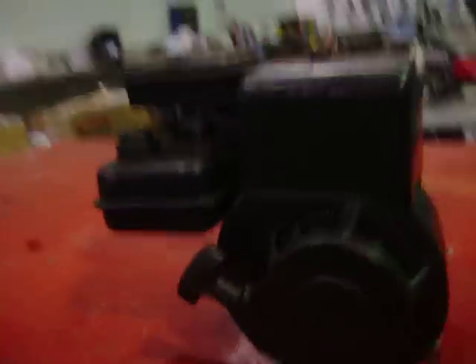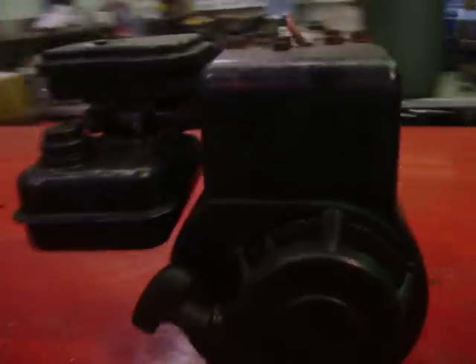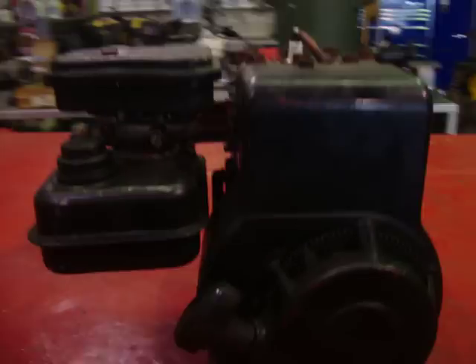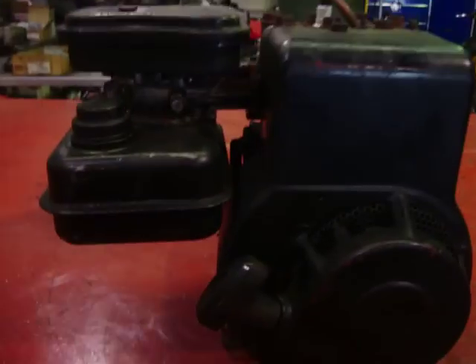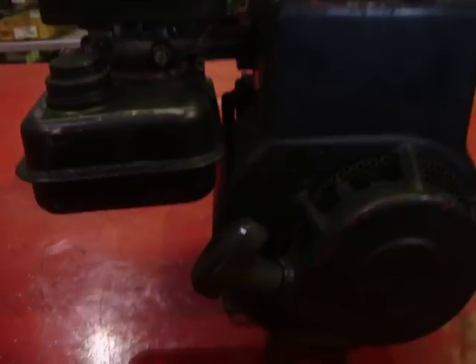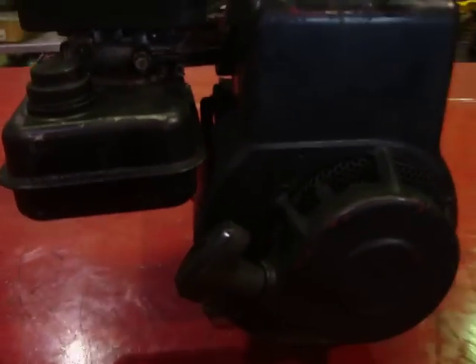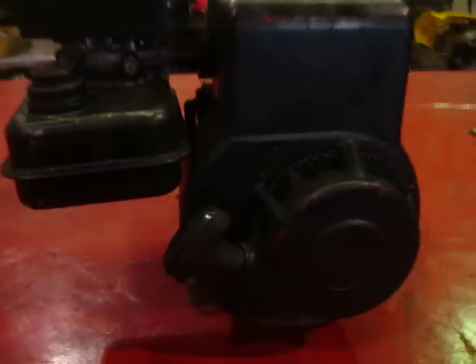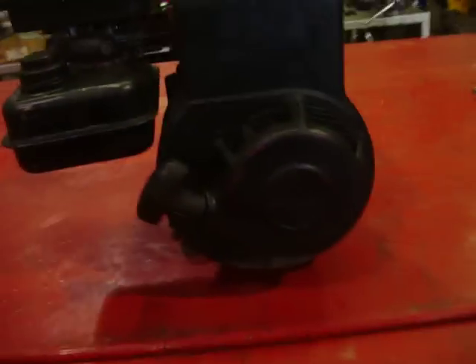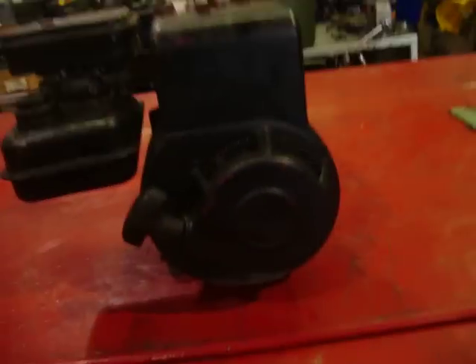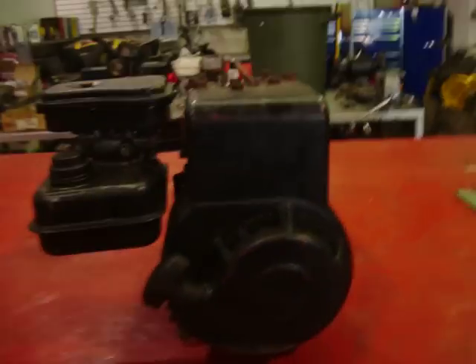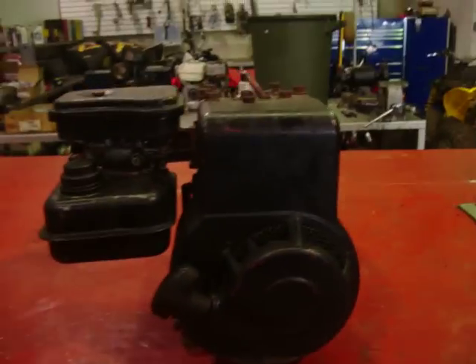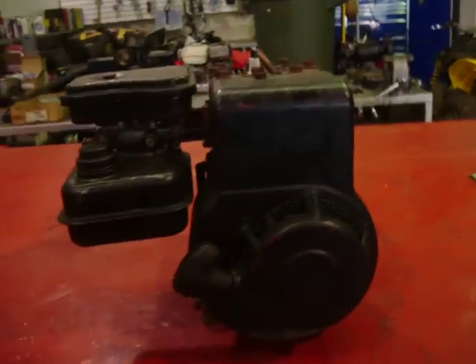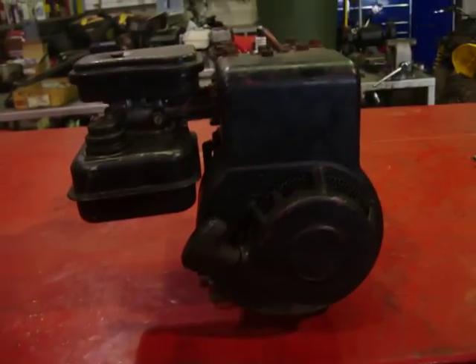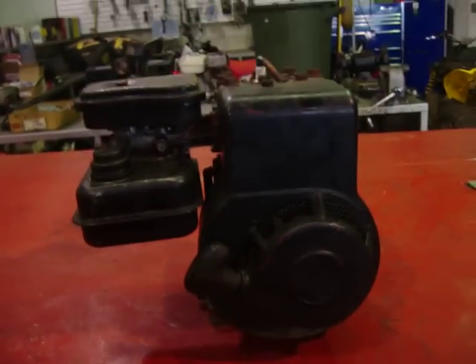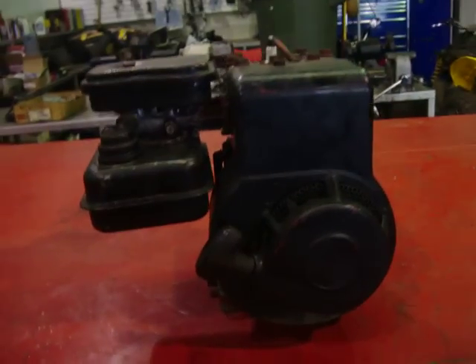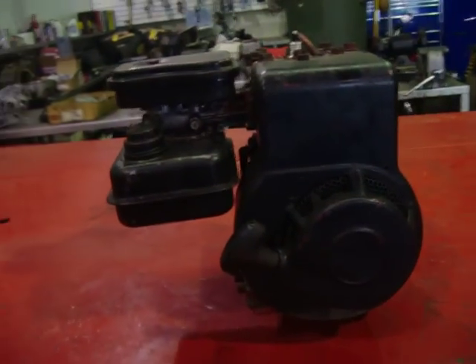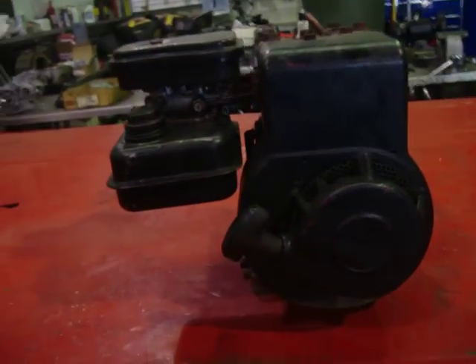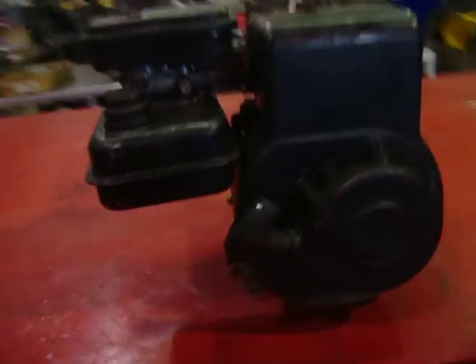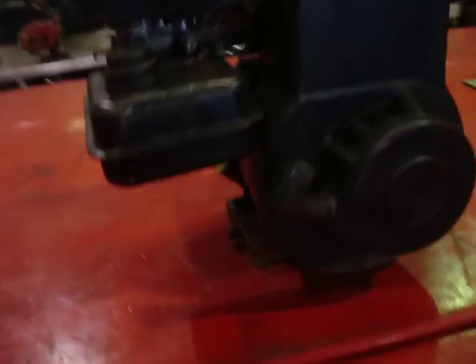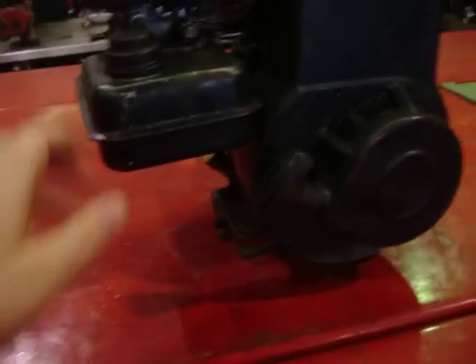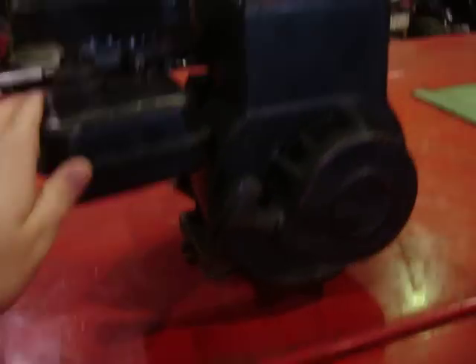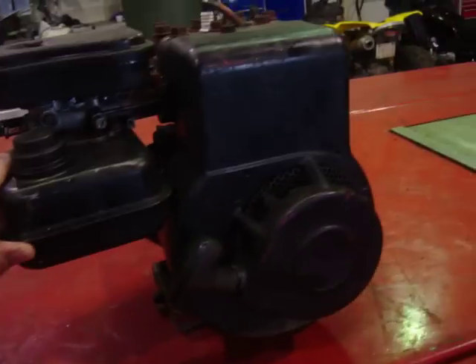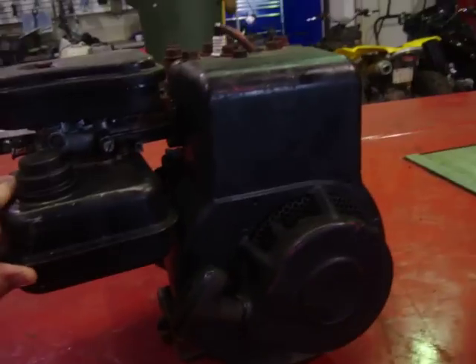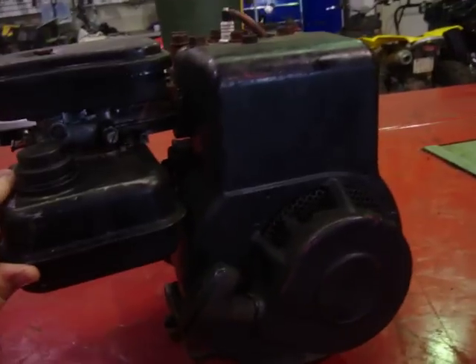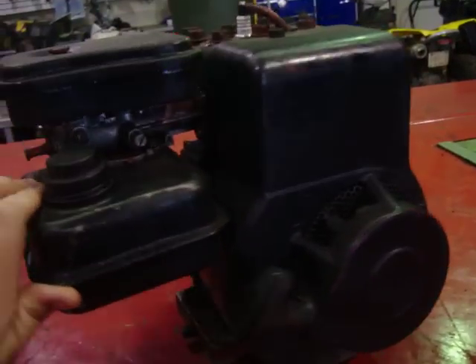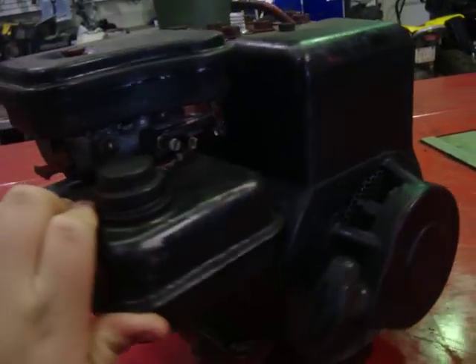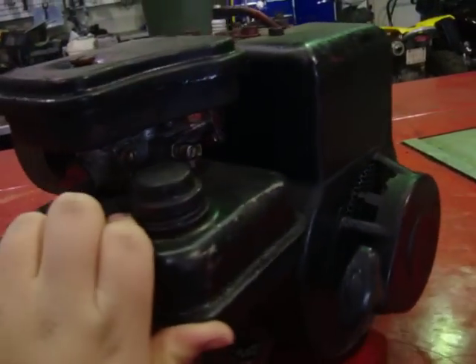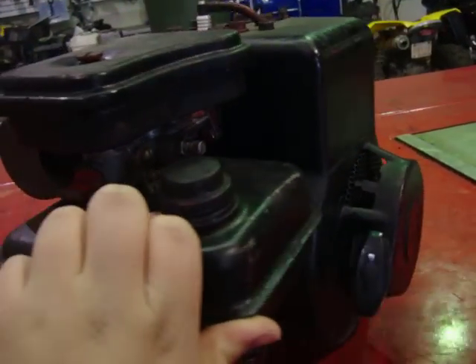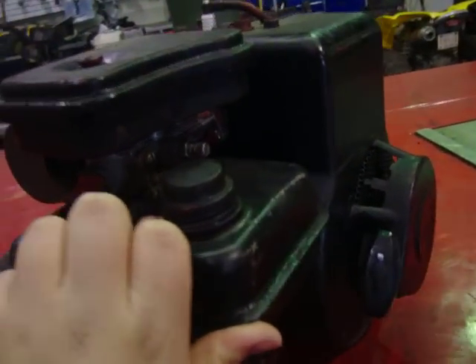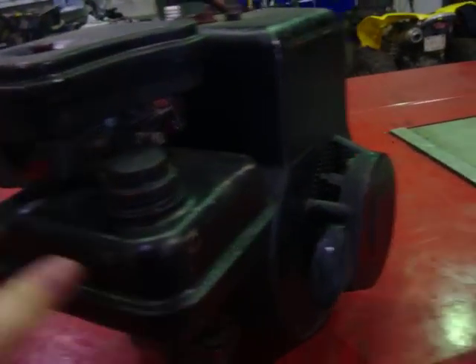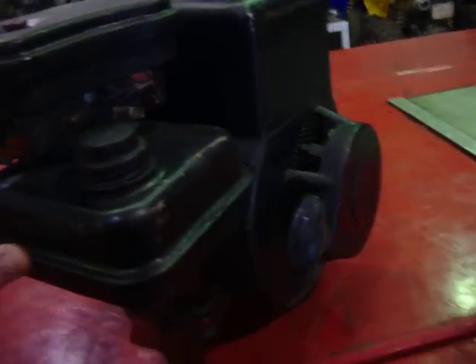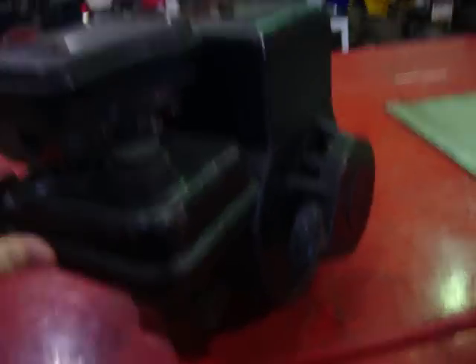Here's my 1972 Briggs & Stratton 2 horsepower — could be a 2.5, I'm not sure. Today I'm going to rebuild it.